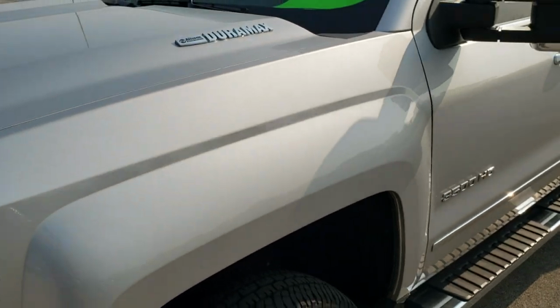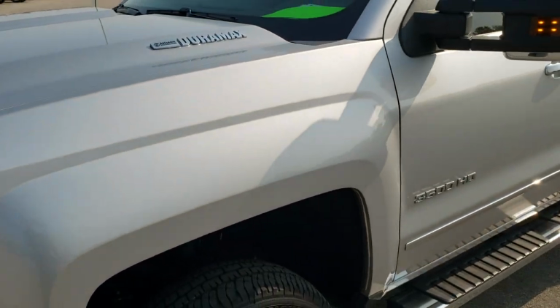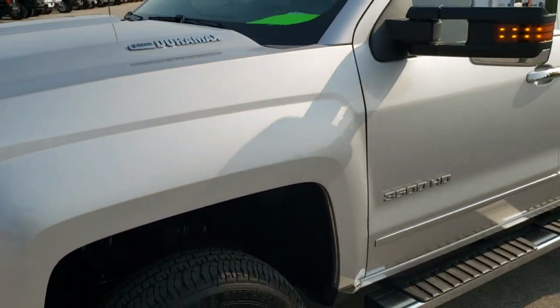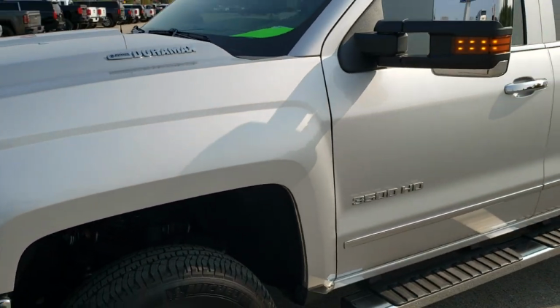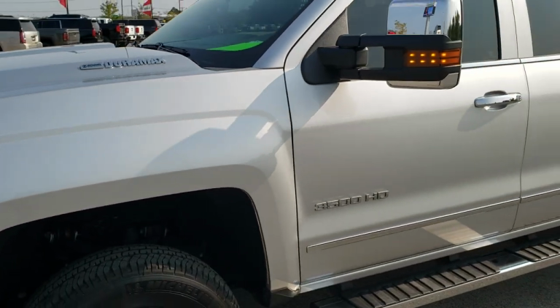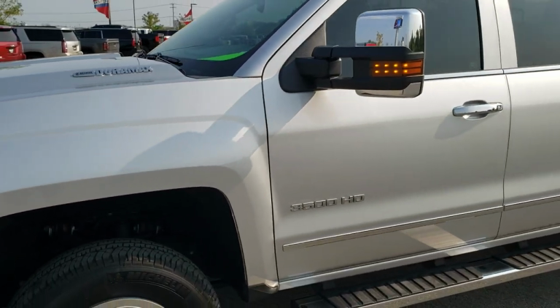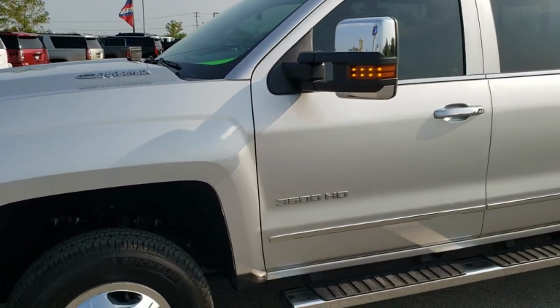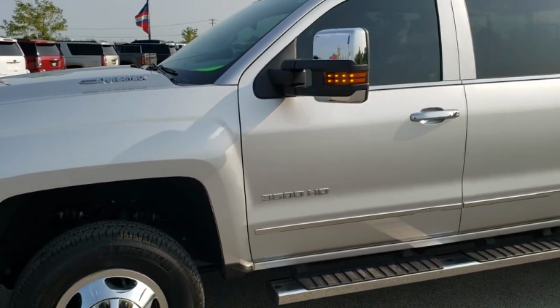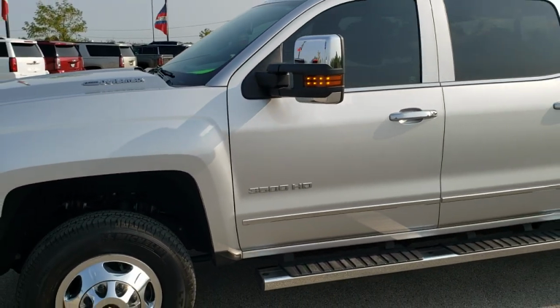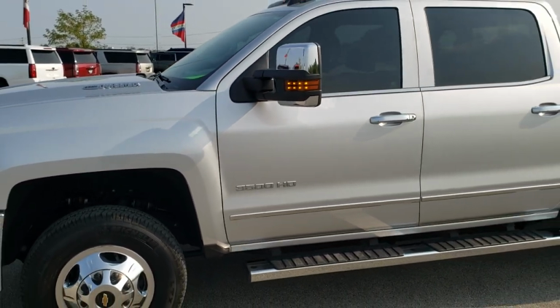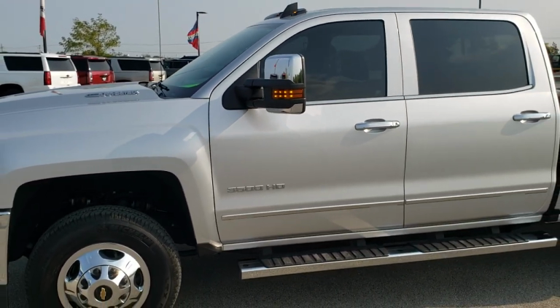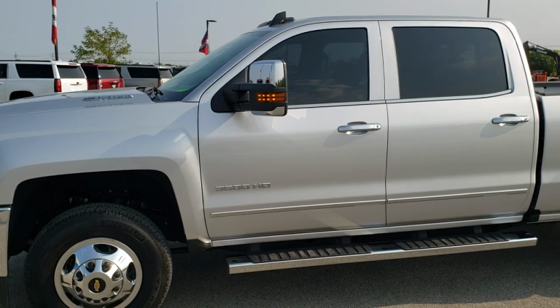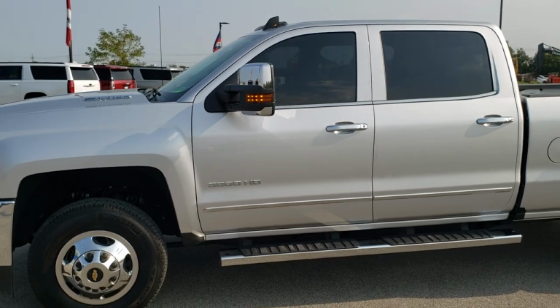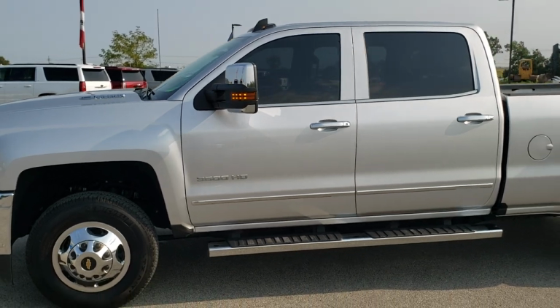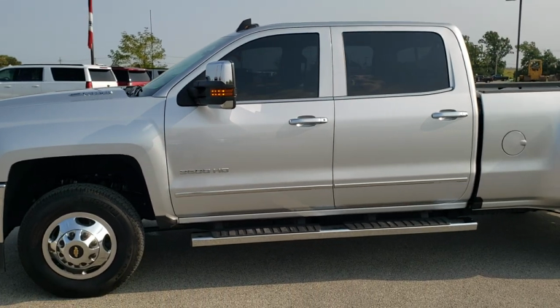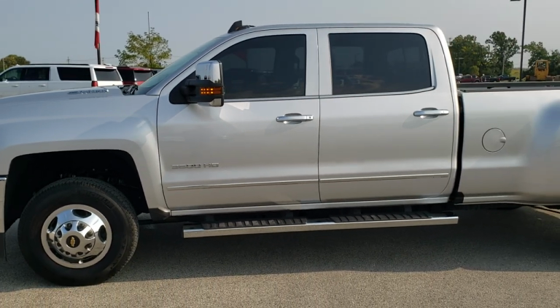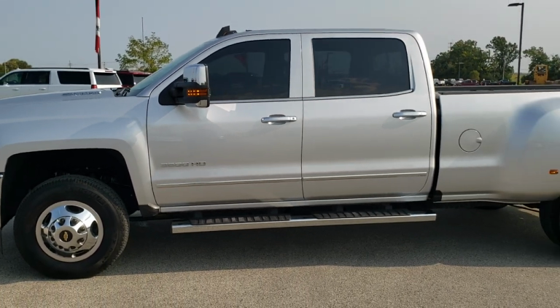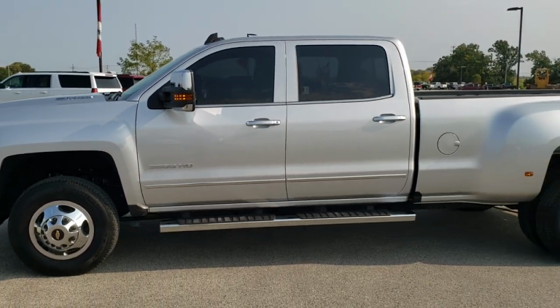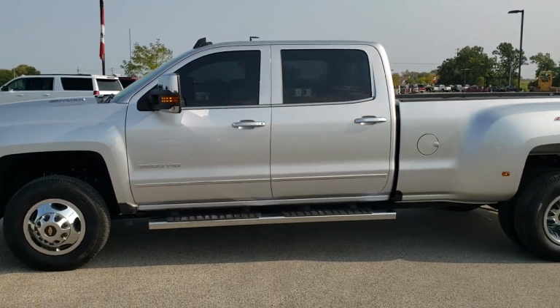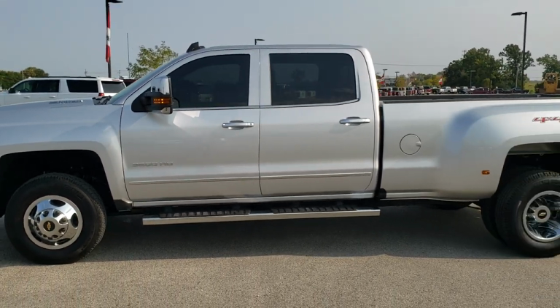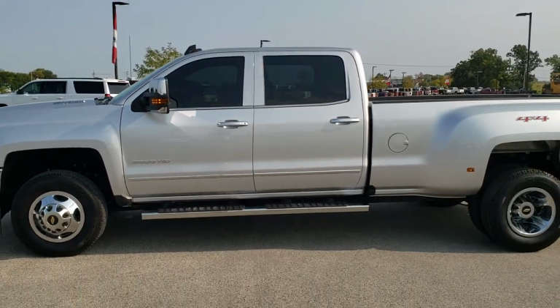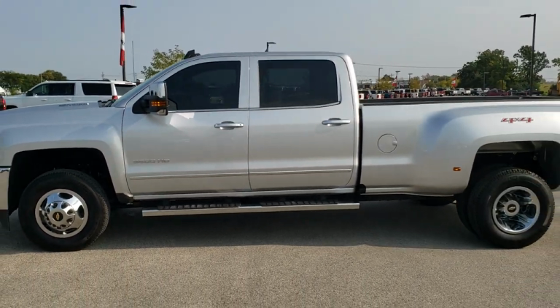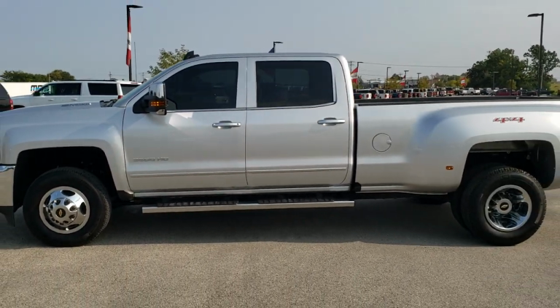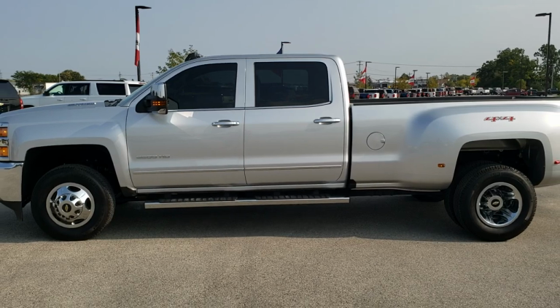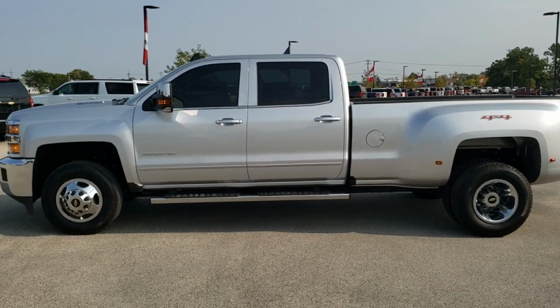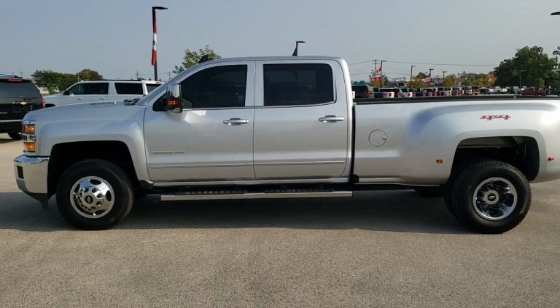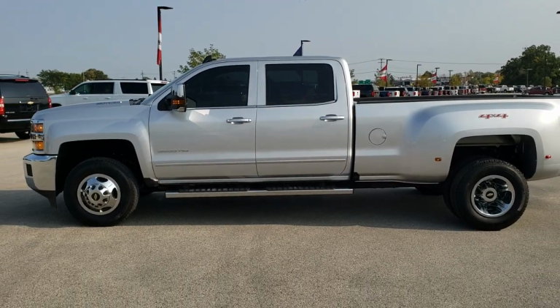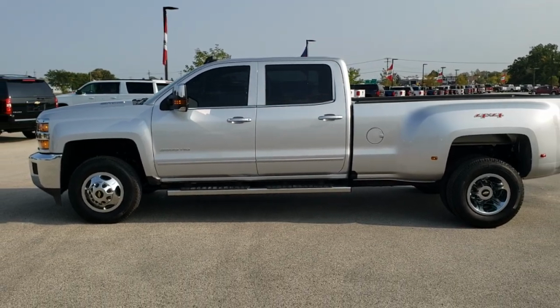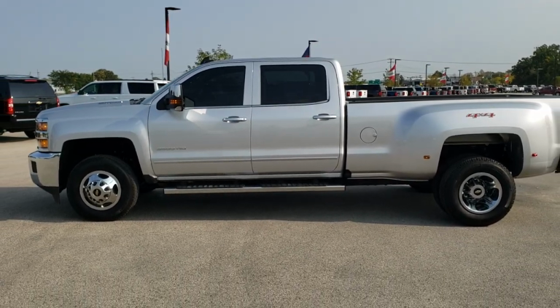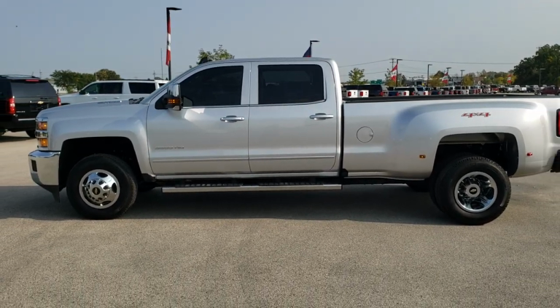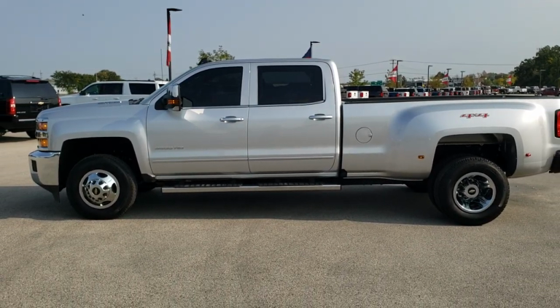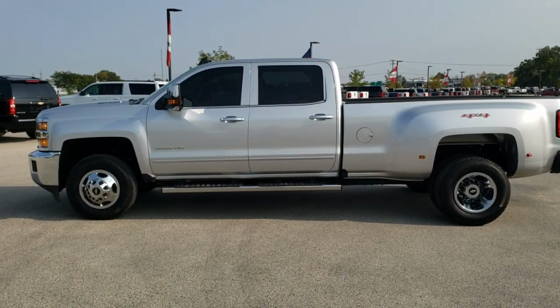I've seen a lot of trucks, and I would highly recommend this truck from a quality and condition standpoint. One of the nicest Chevy Silverado 3500s I've ever seen.